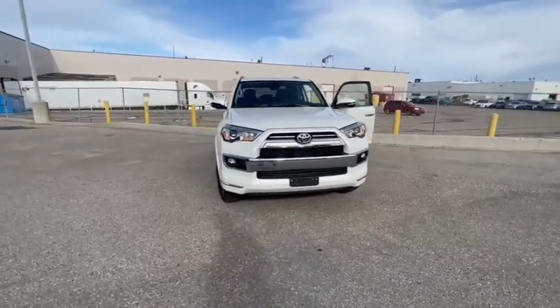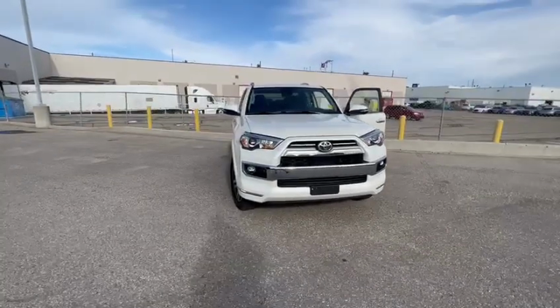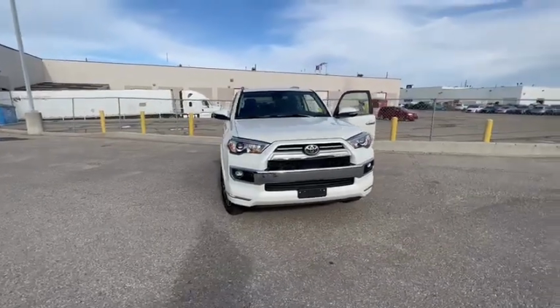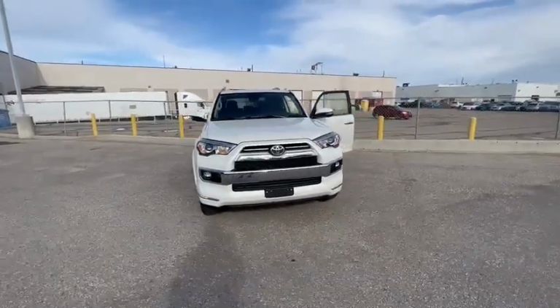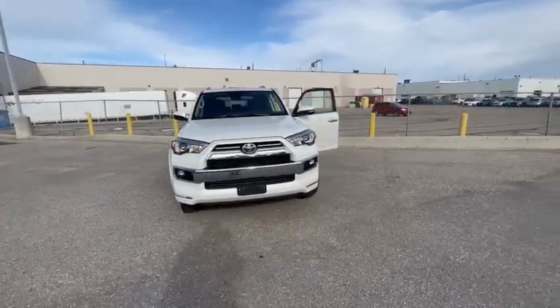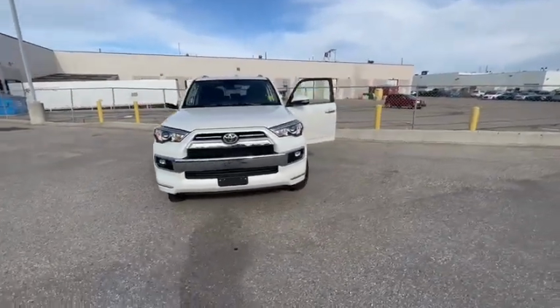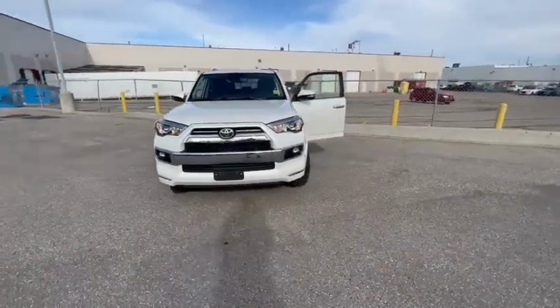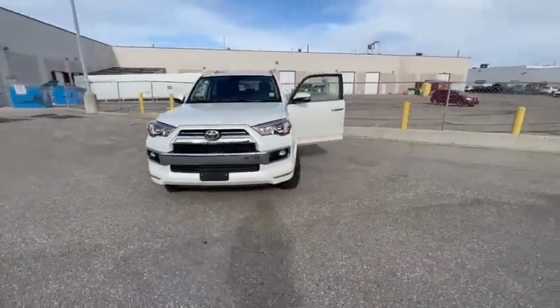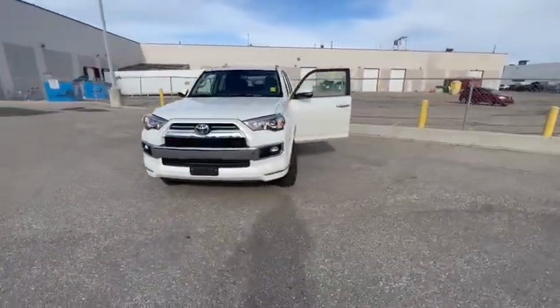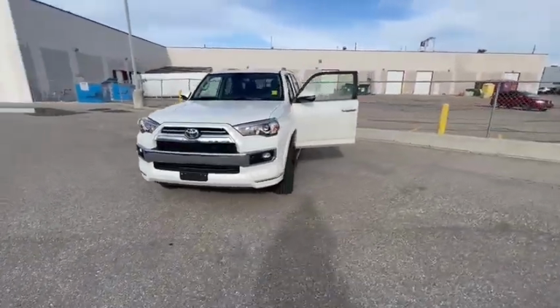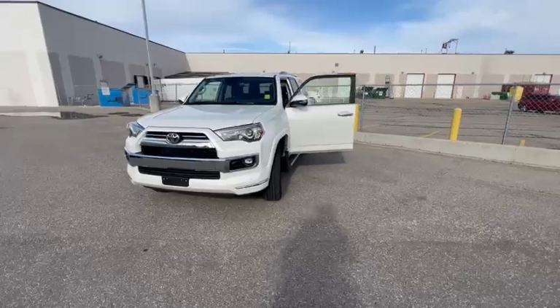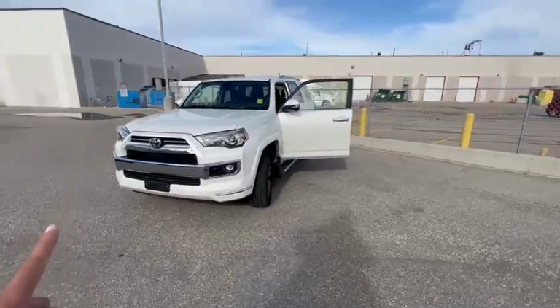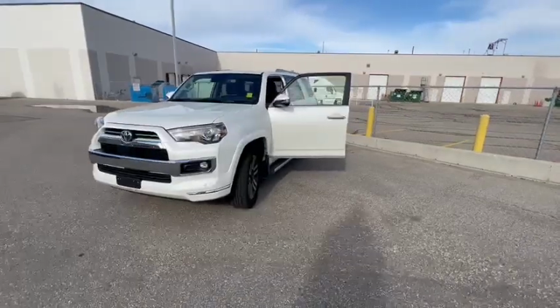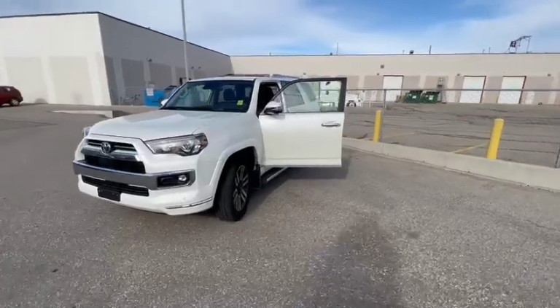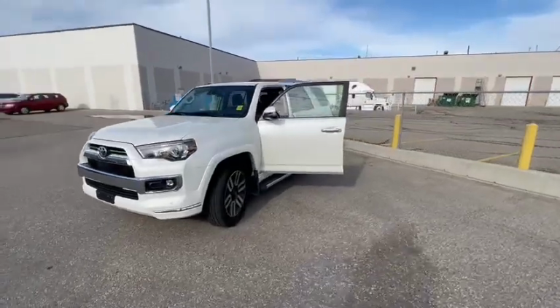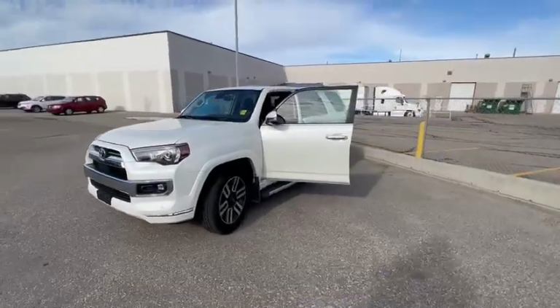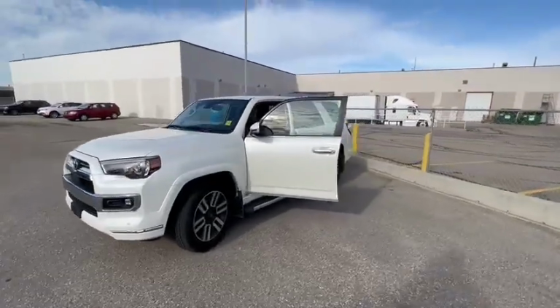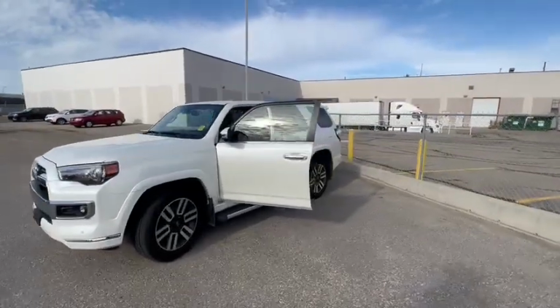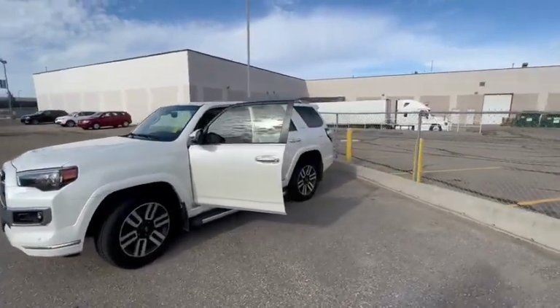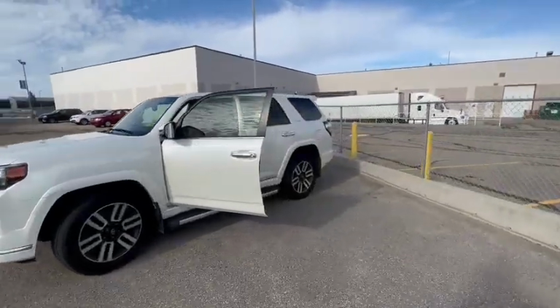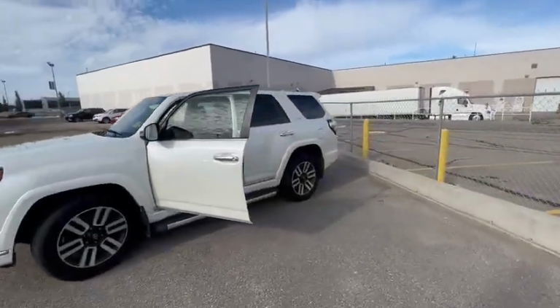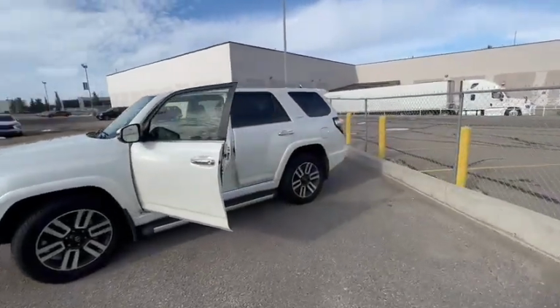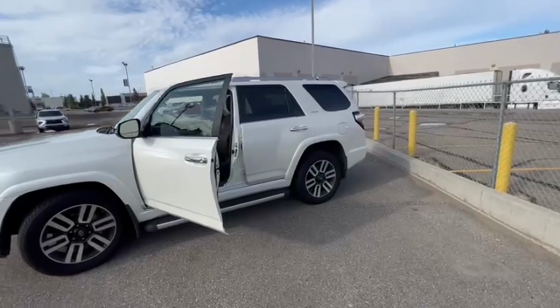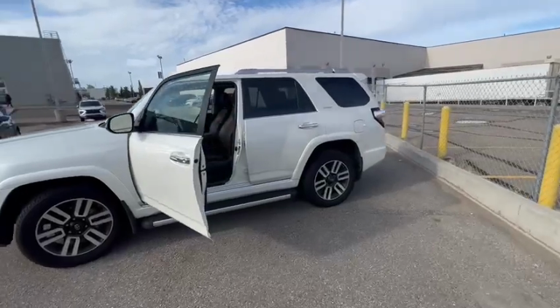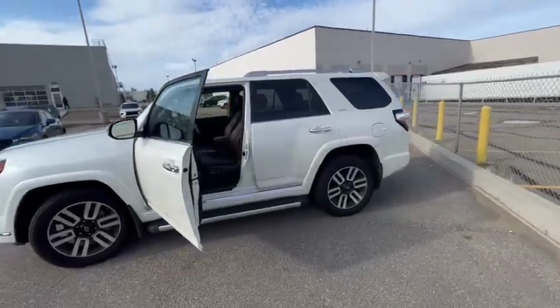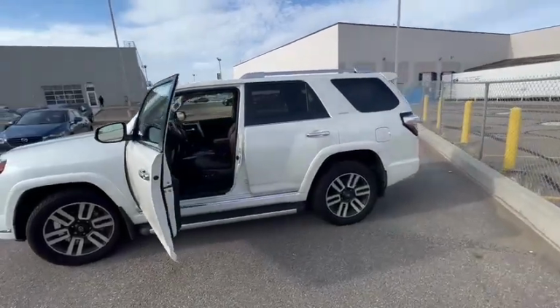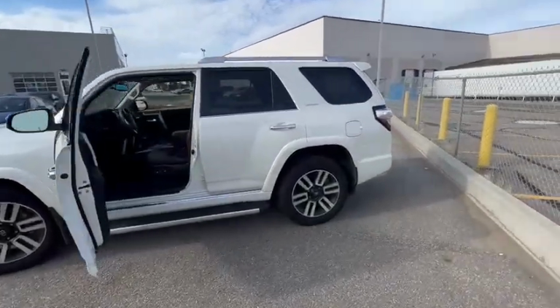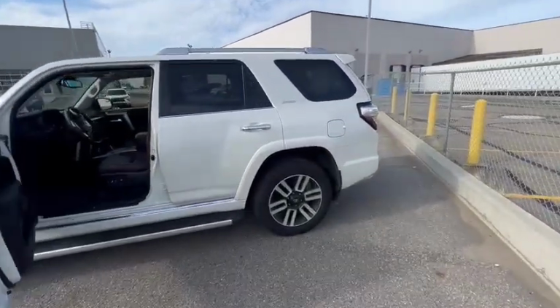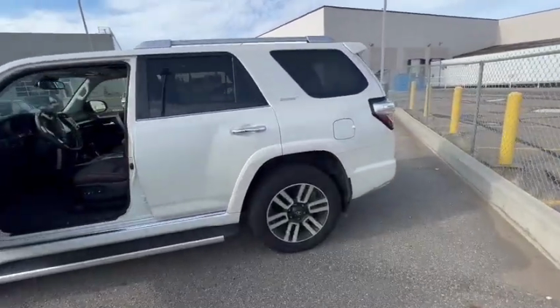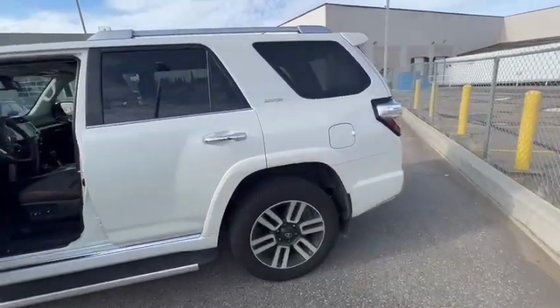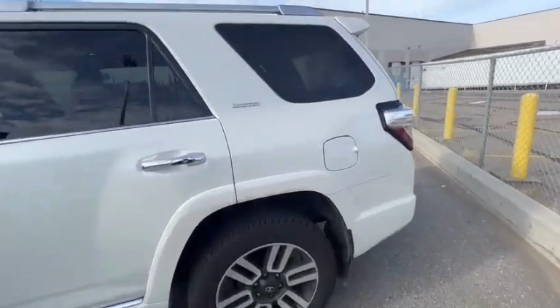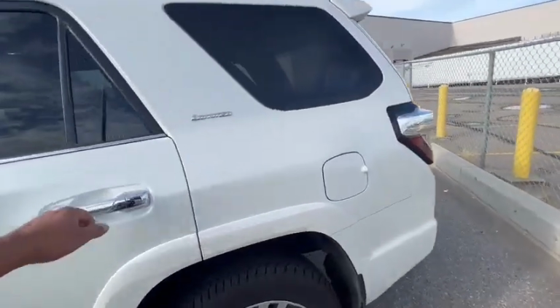This one is the 4Runner Limited, so you get all the bells and whistles — seven passenger, which is a big thing. This will be the lowest price you can find on the market with these kilometers. You get the white exterior, and now if you jump inside...